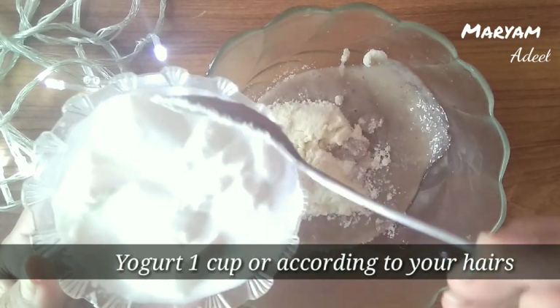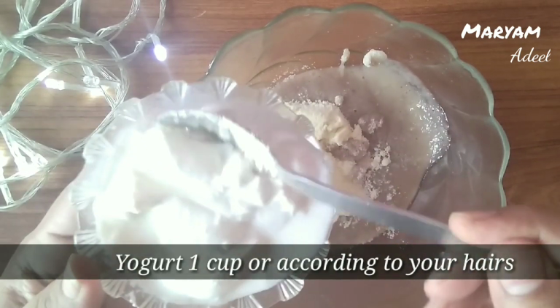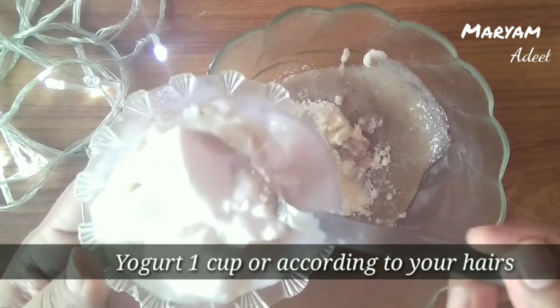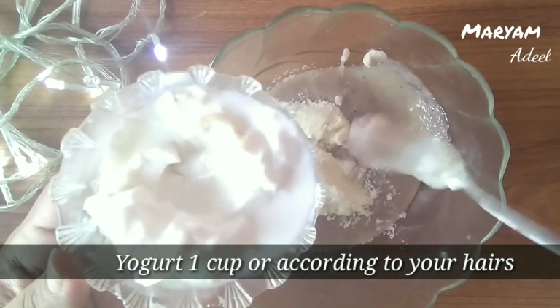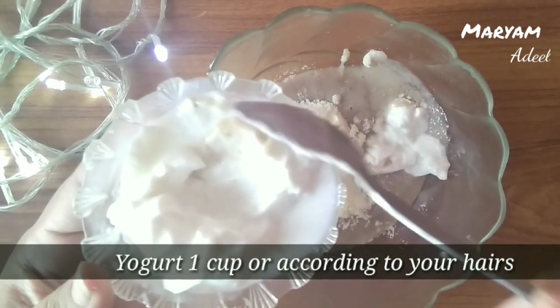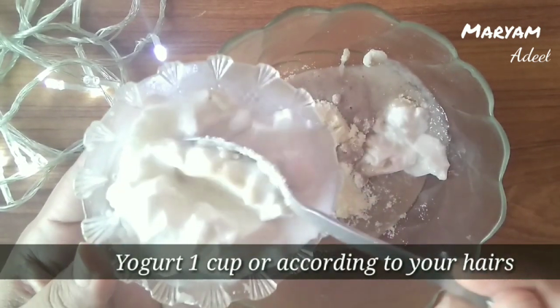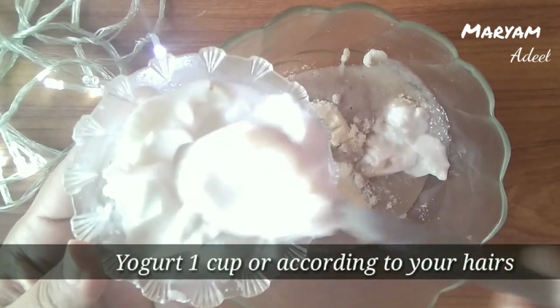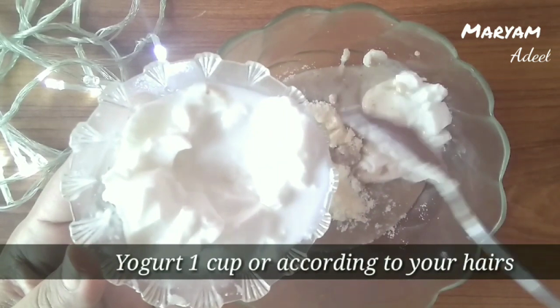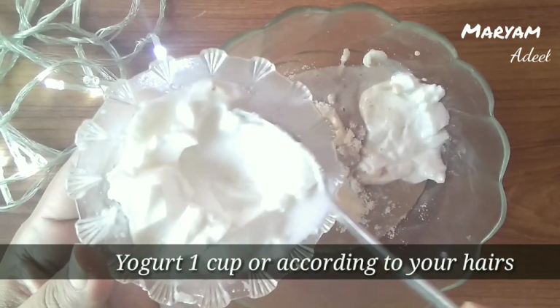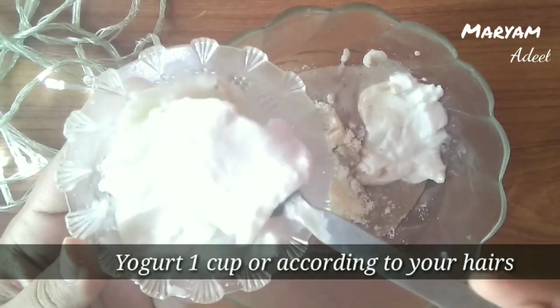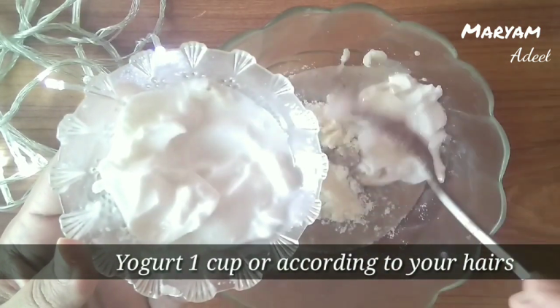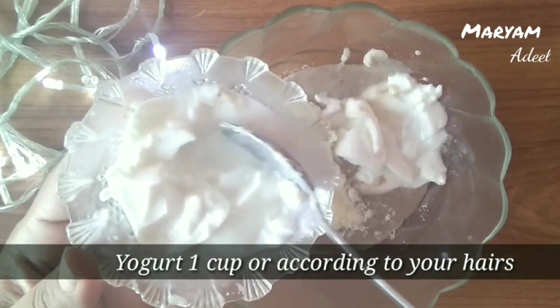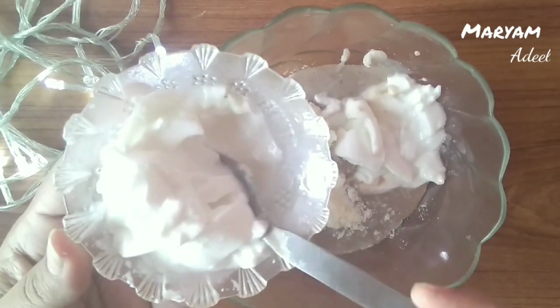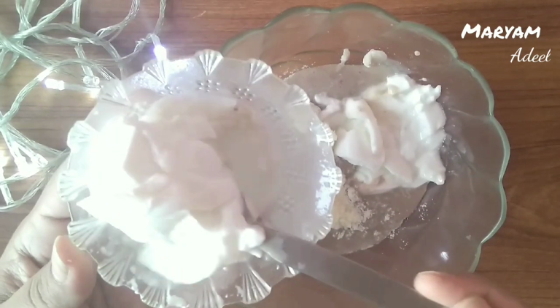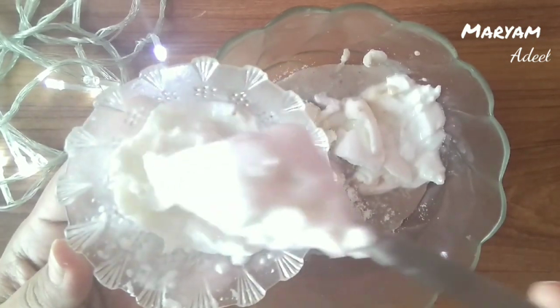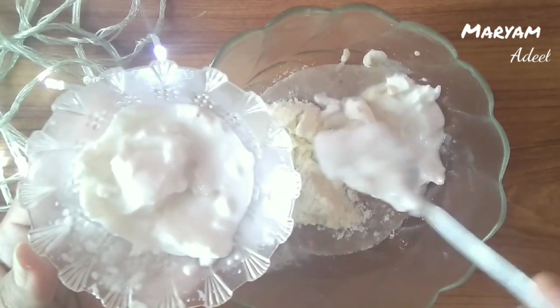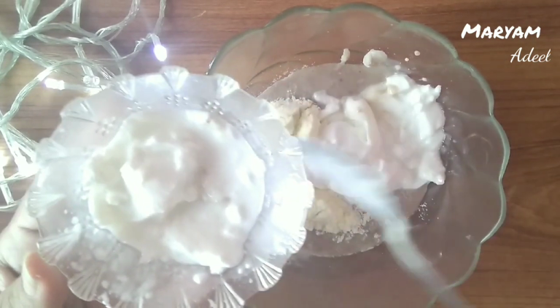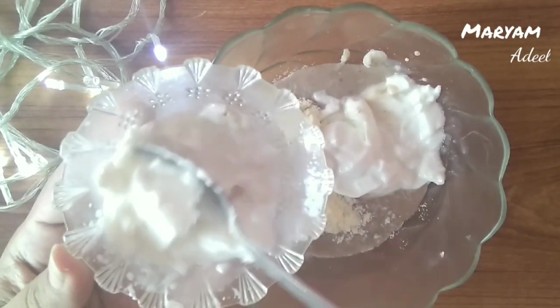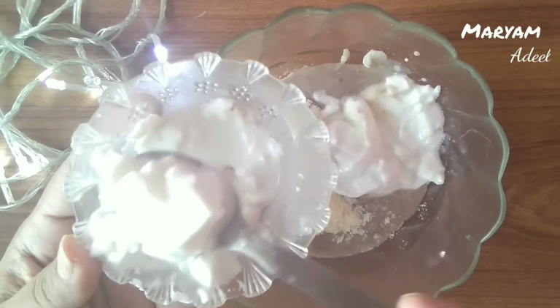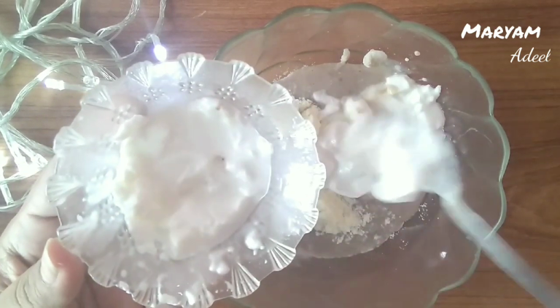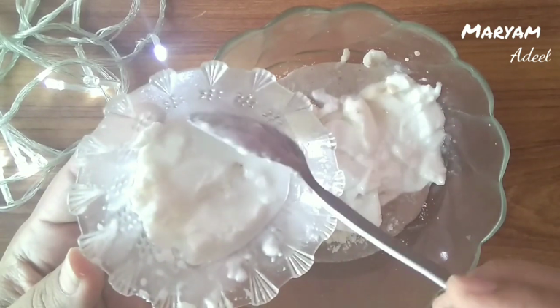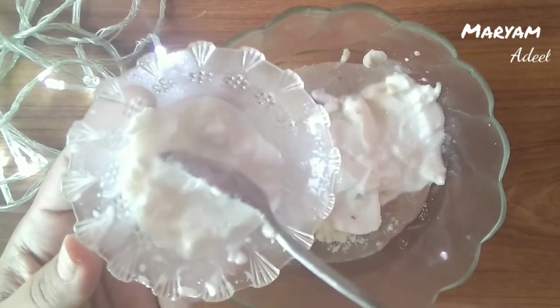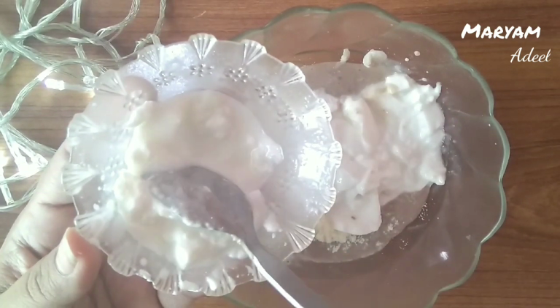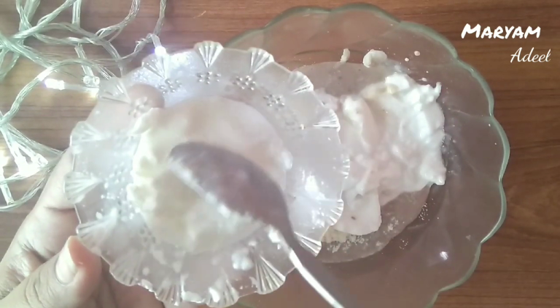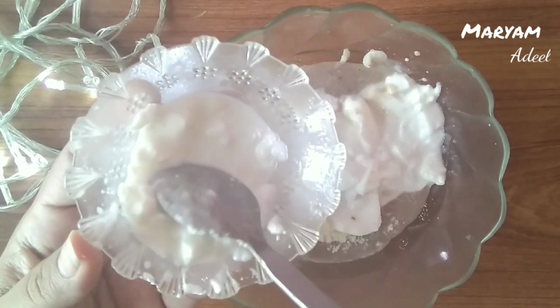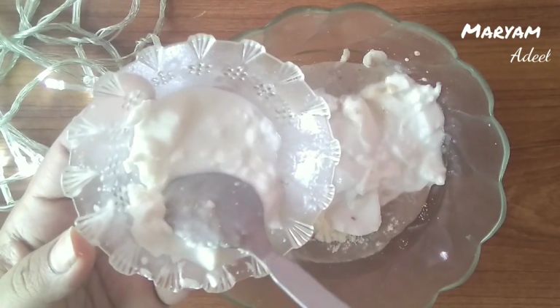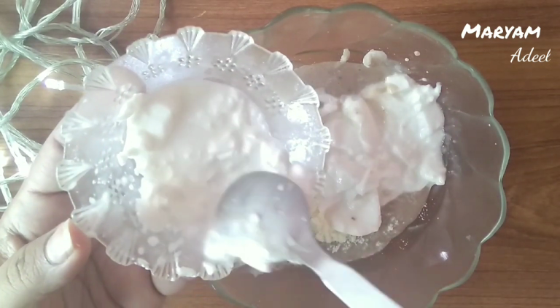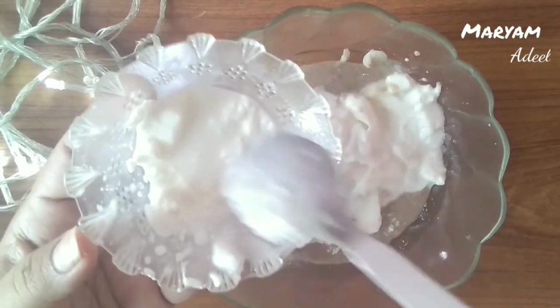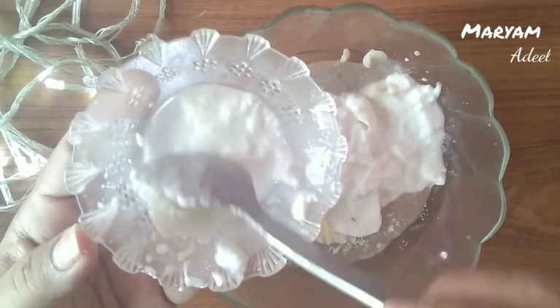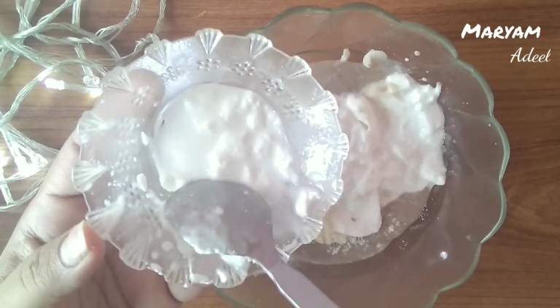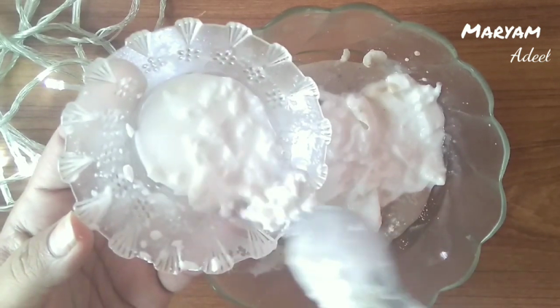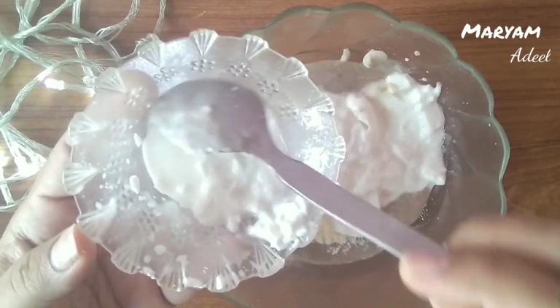We don't need excess water in the yogurt, so if it's watery, hang it in a cloth for a little while so the extra water drains out. After that, you will have a thick paste to work with.